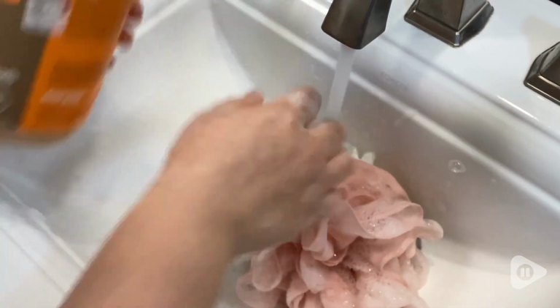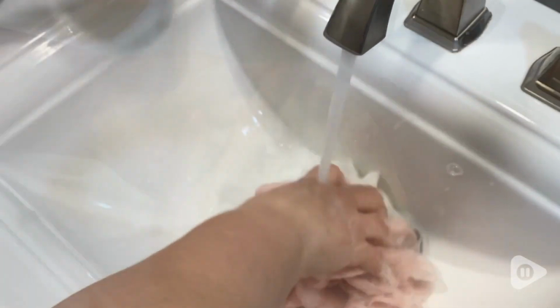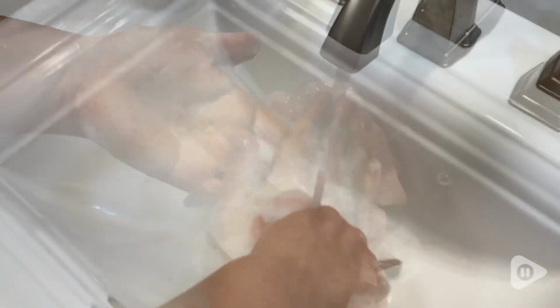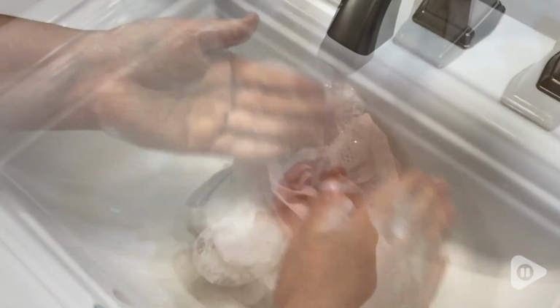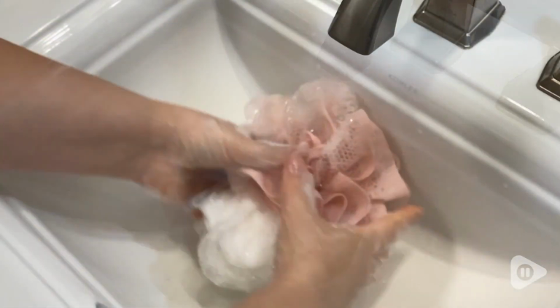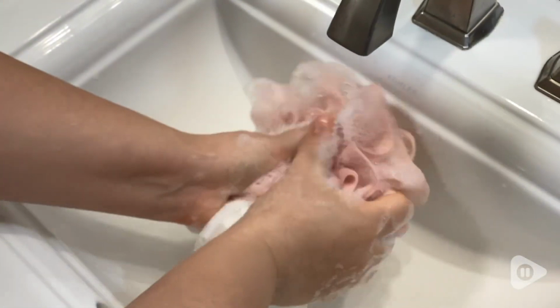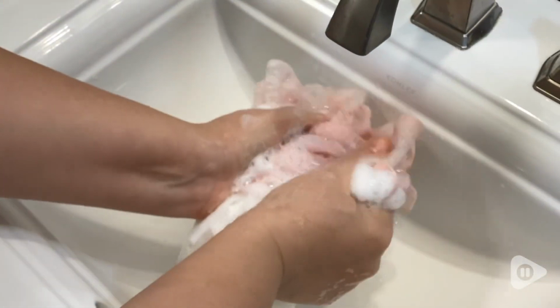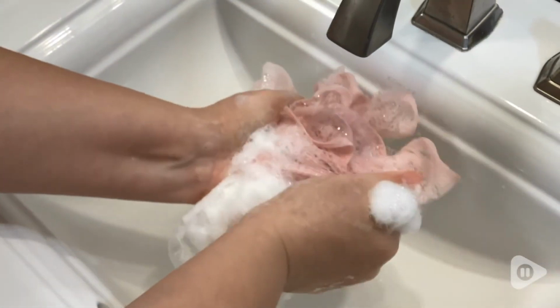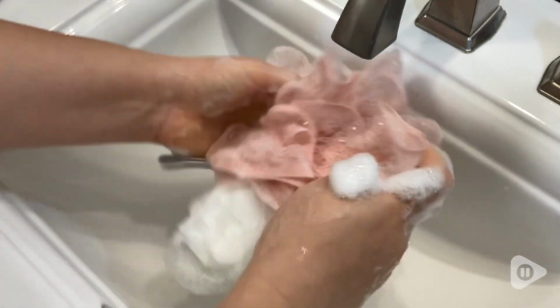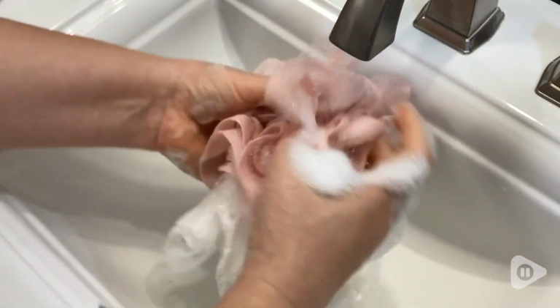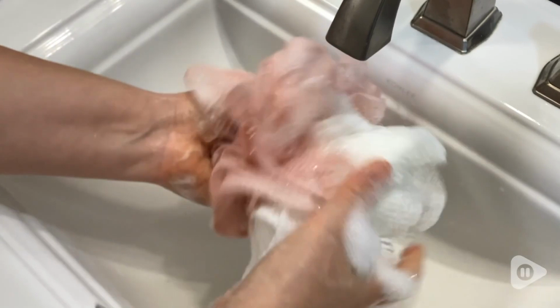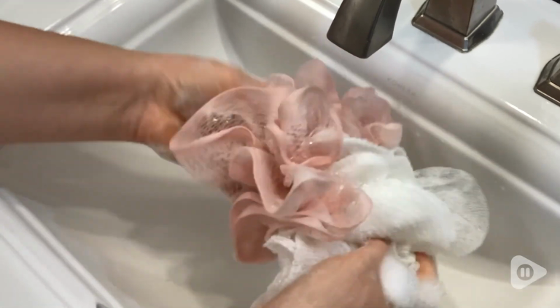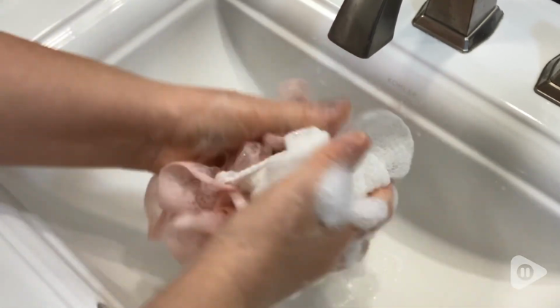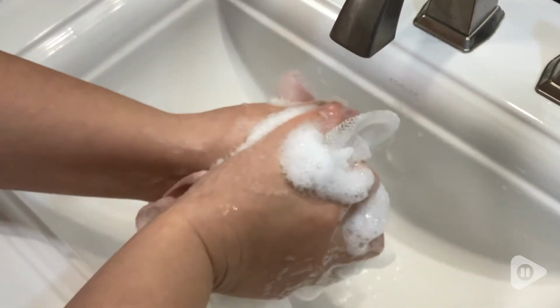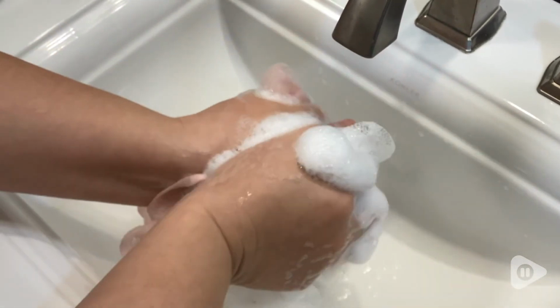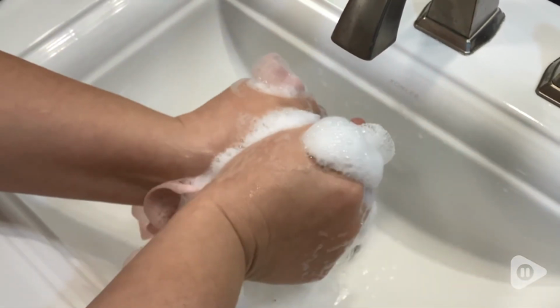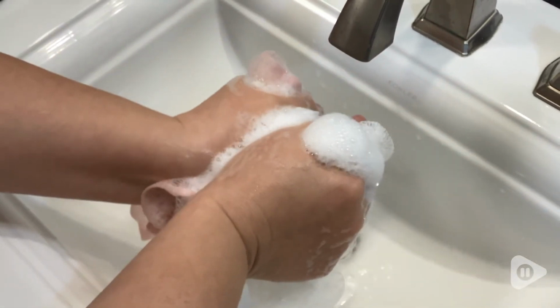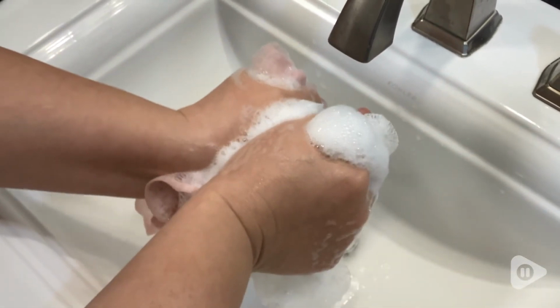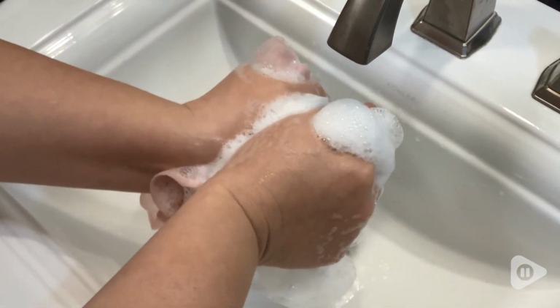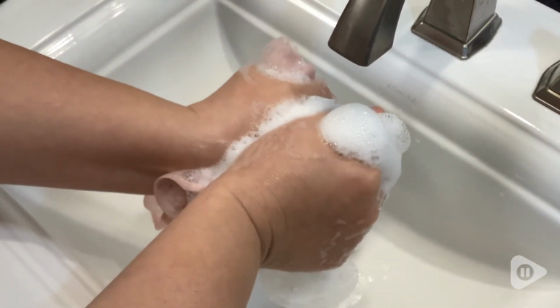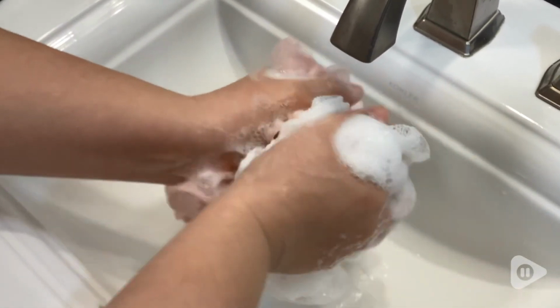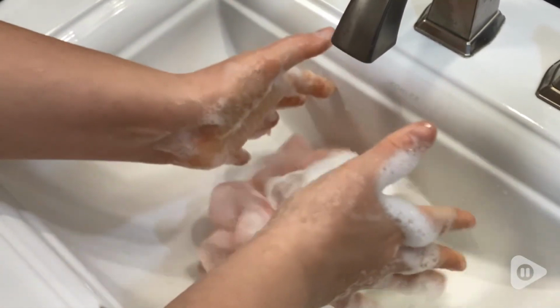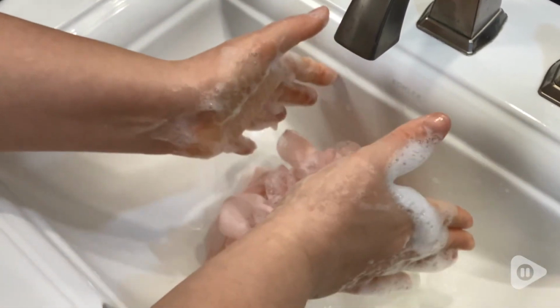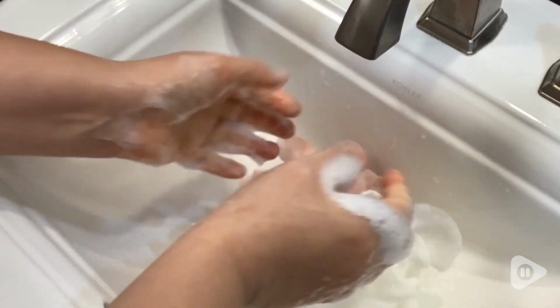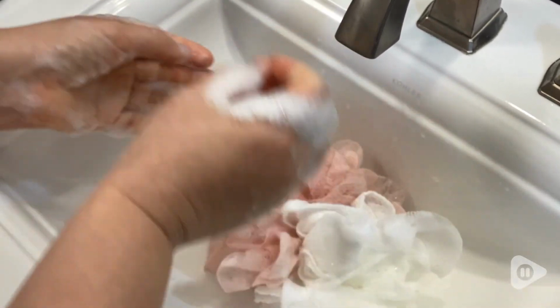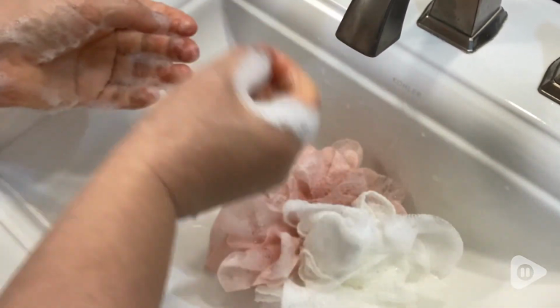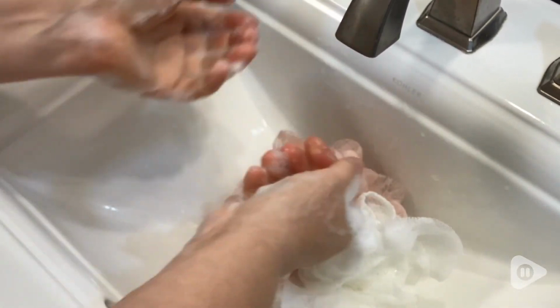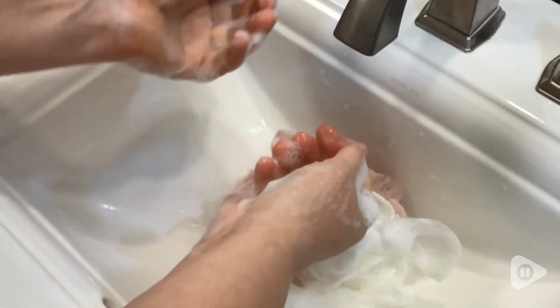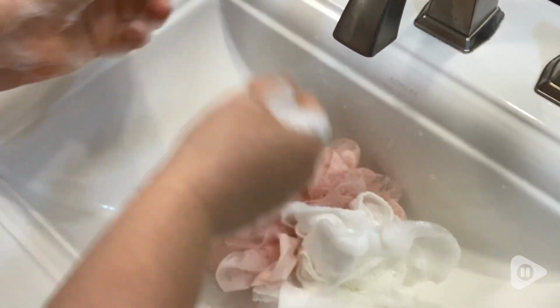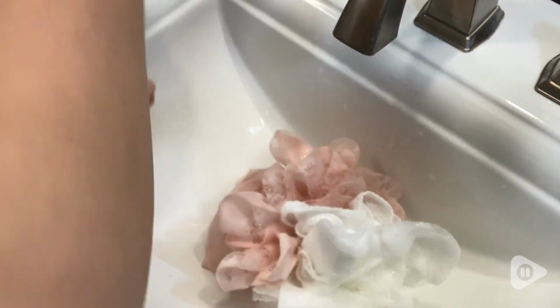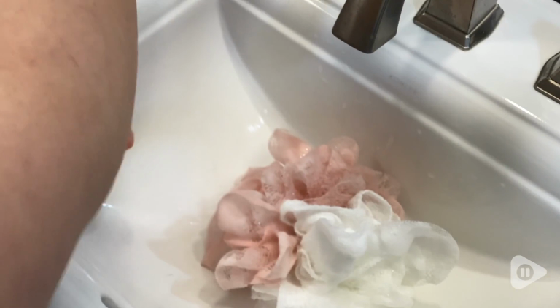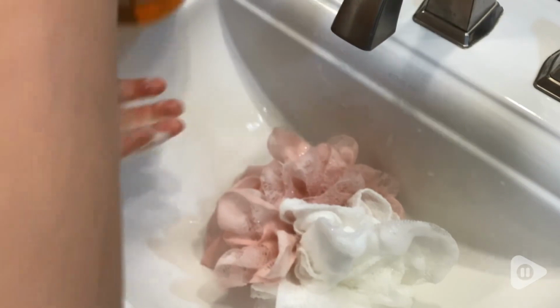It also lathers up really nicely in my sponge. You can see I'll put a little on there and you can see how much lather I'm able to get.